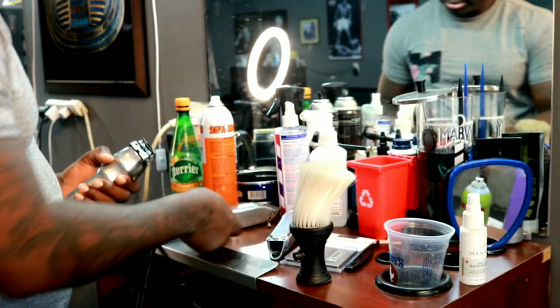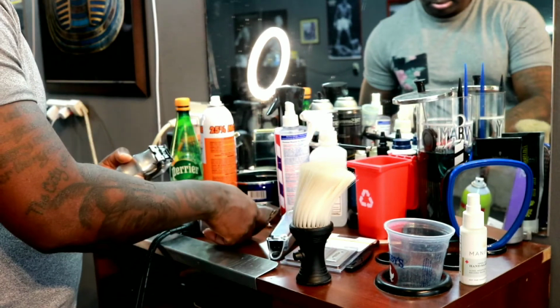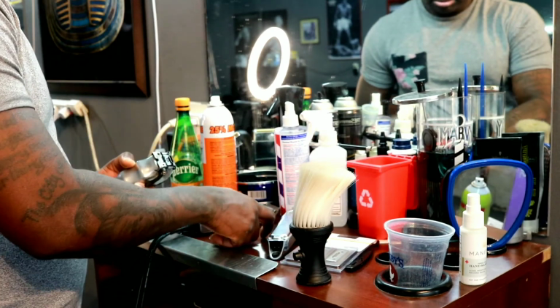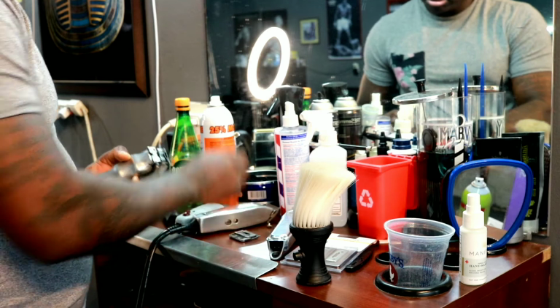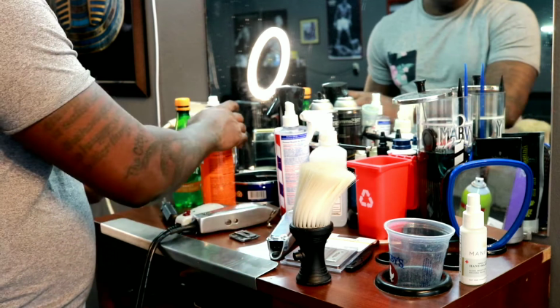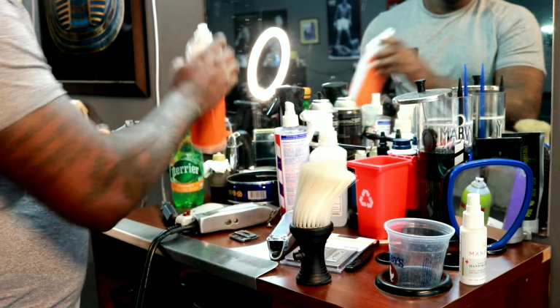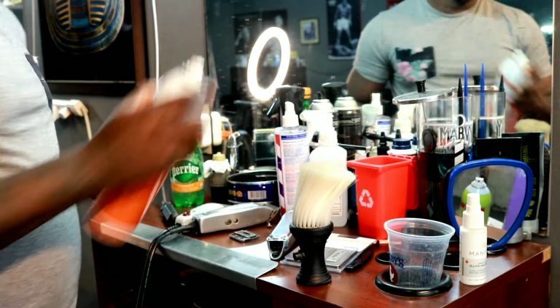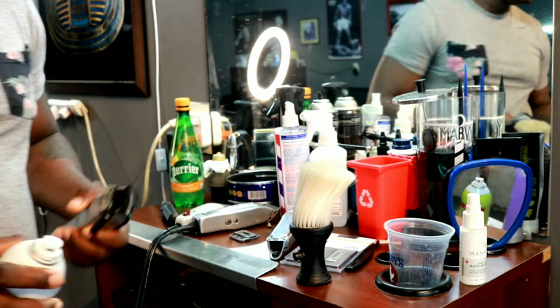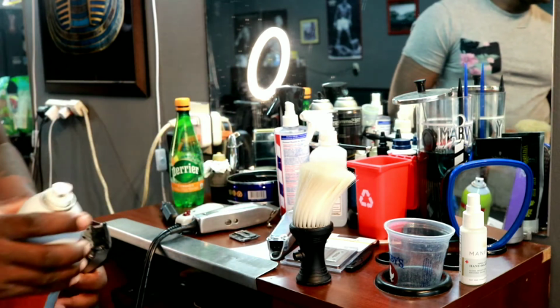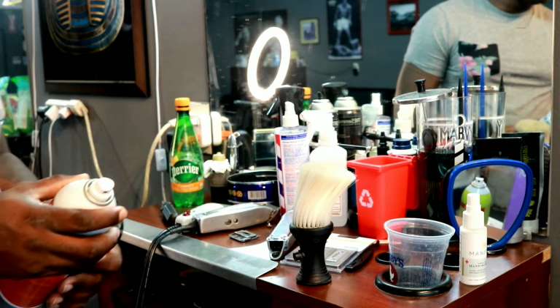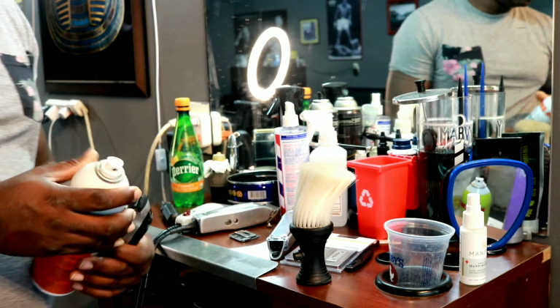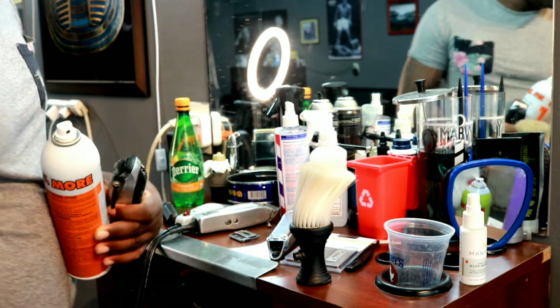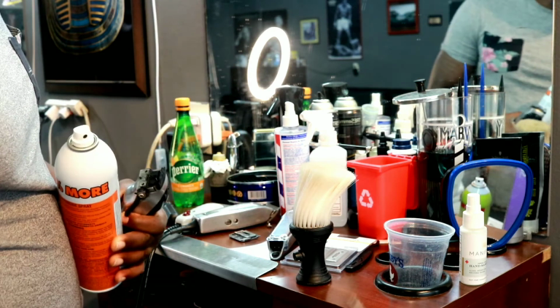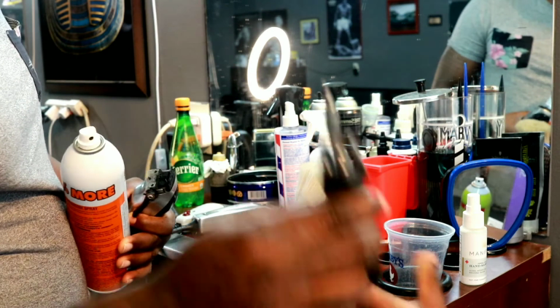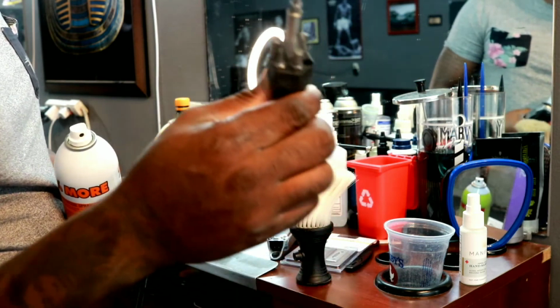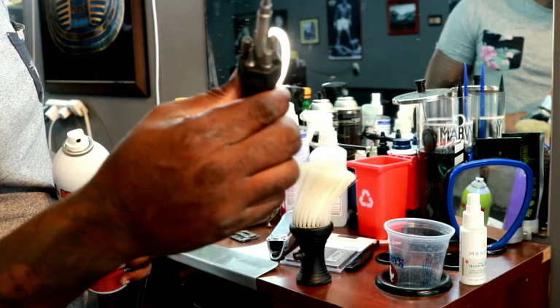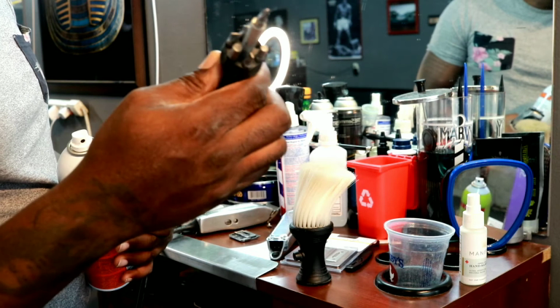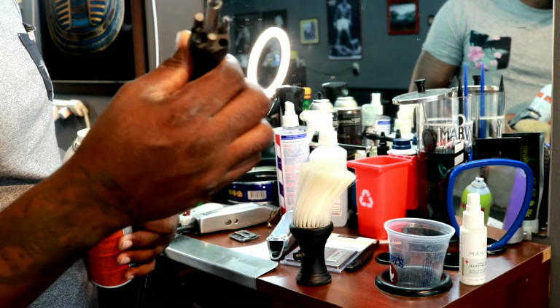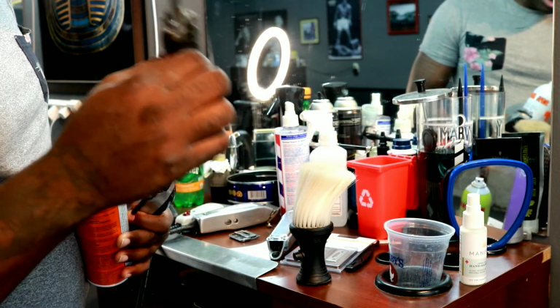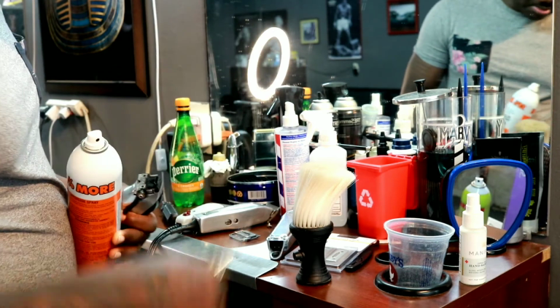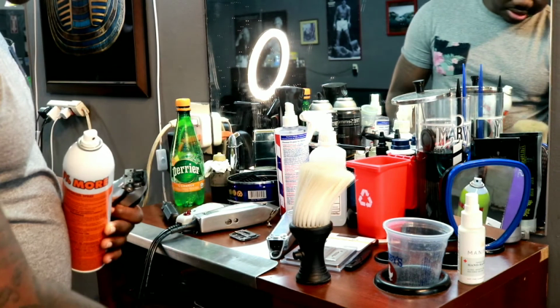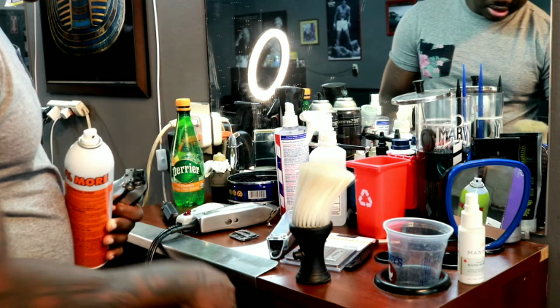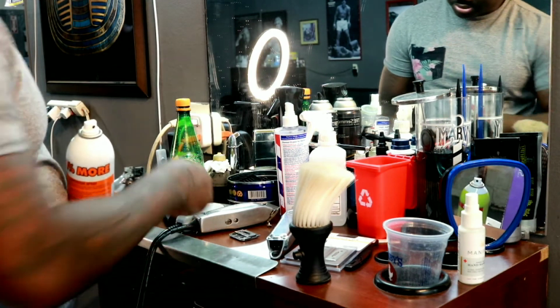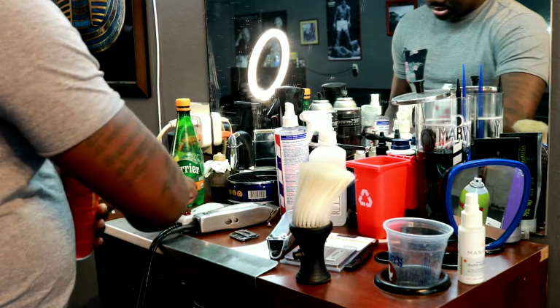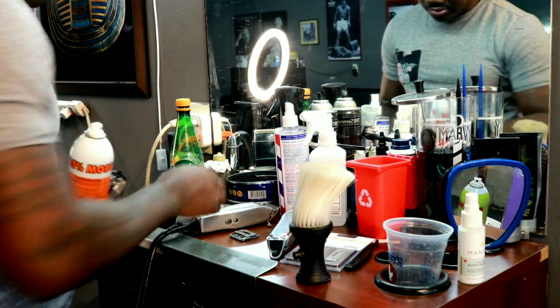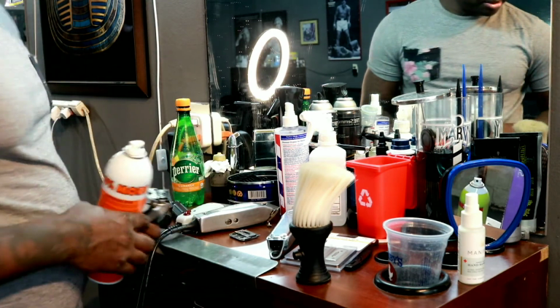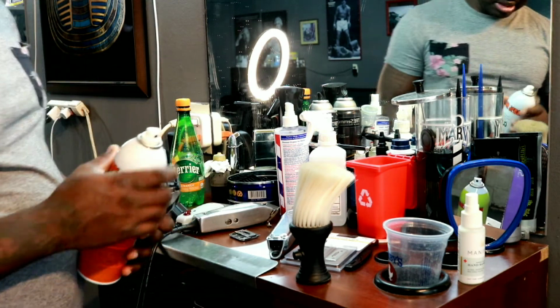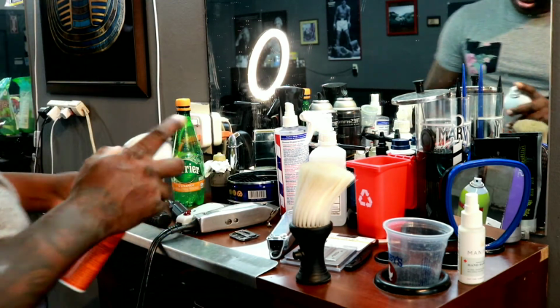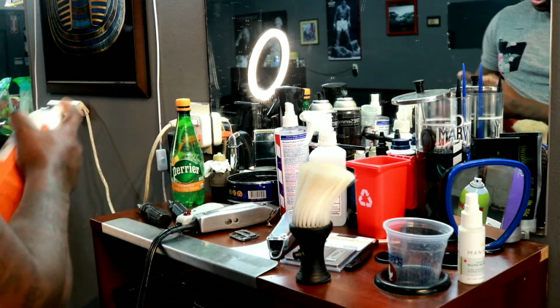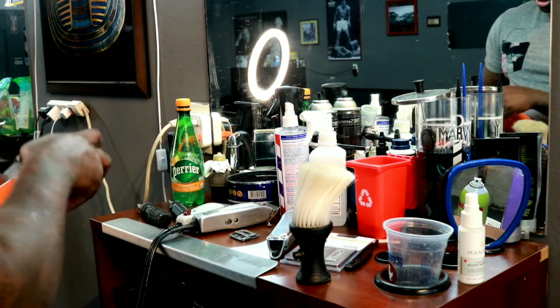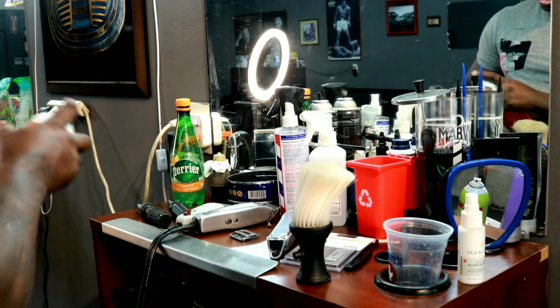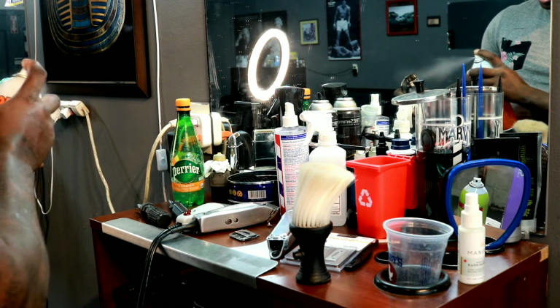You got another screwdriver? This one is actually better than the one I'm using. Thank you, buddy. You're welcome, Daddy.